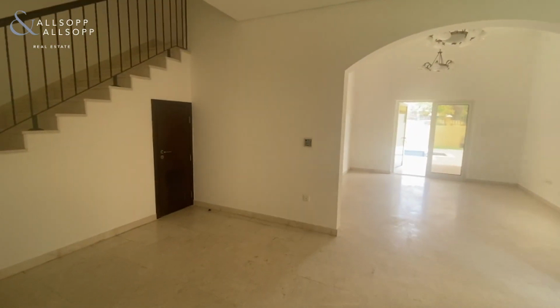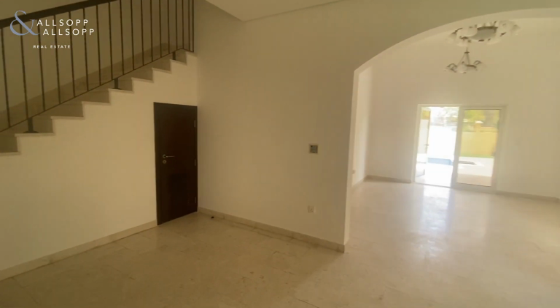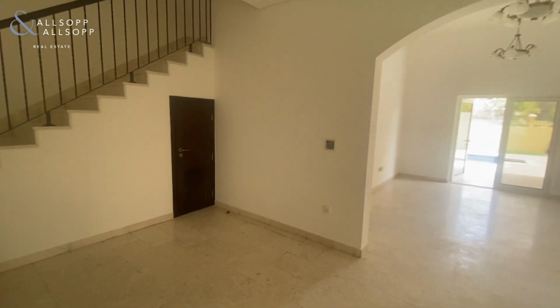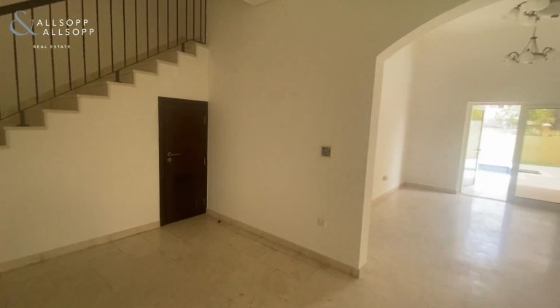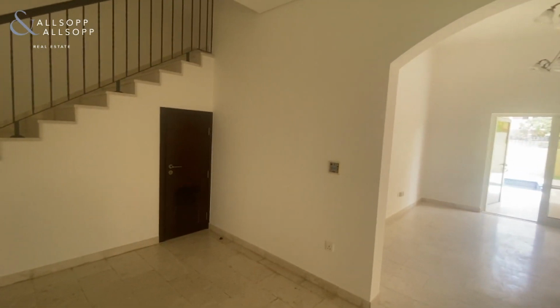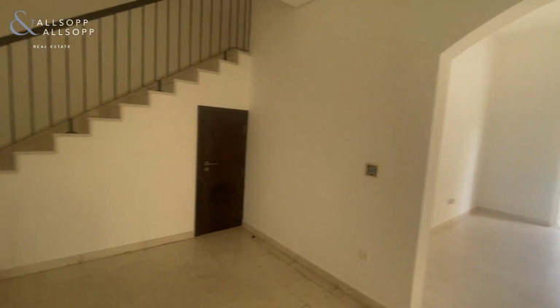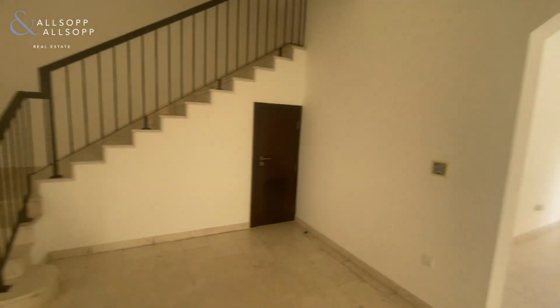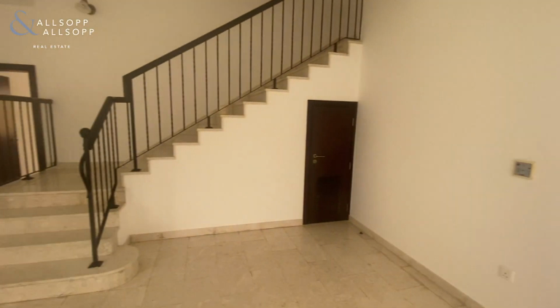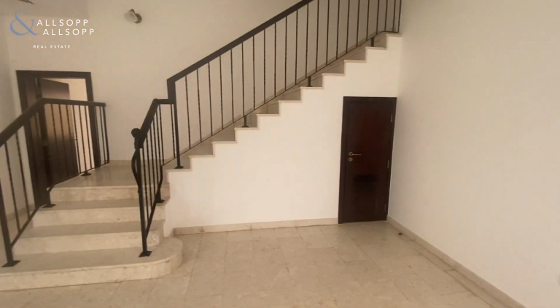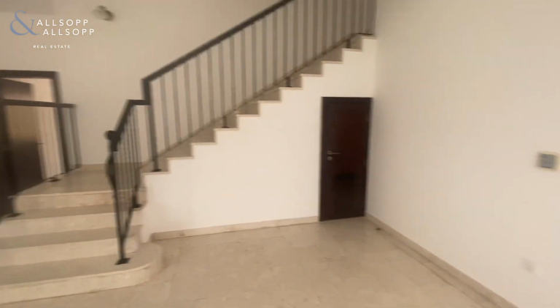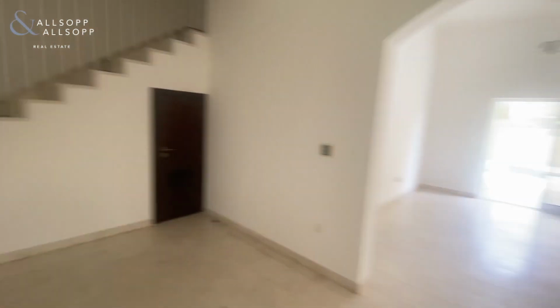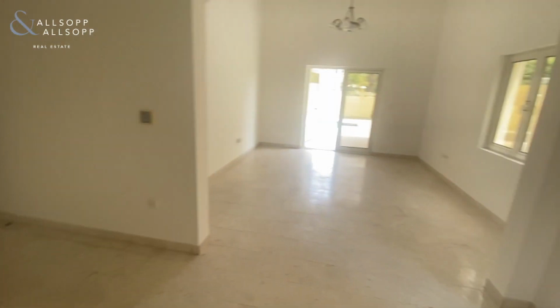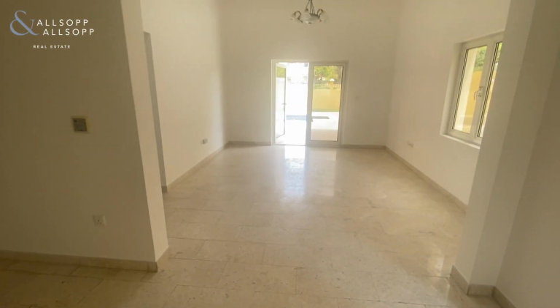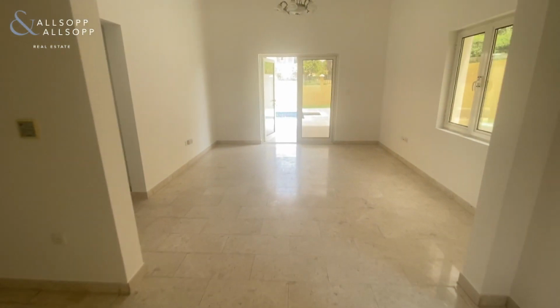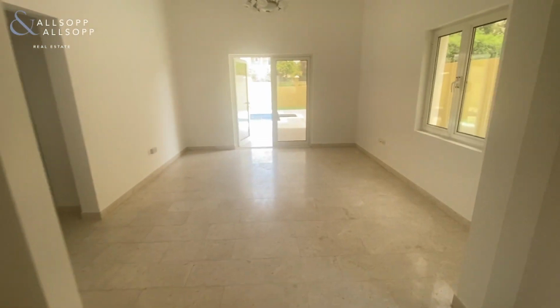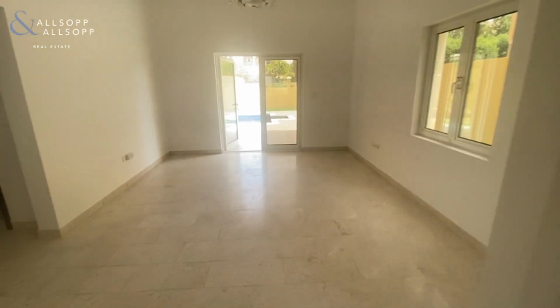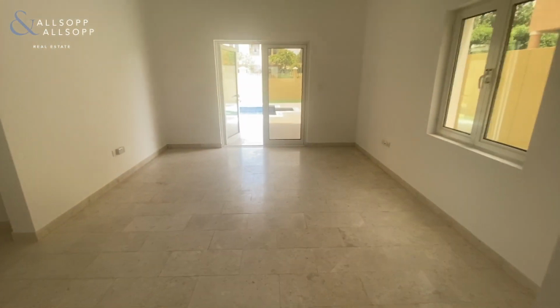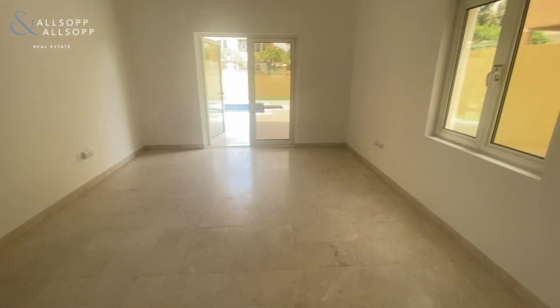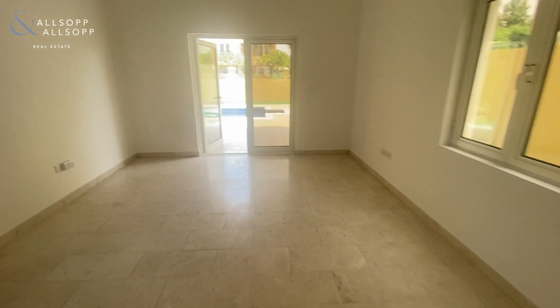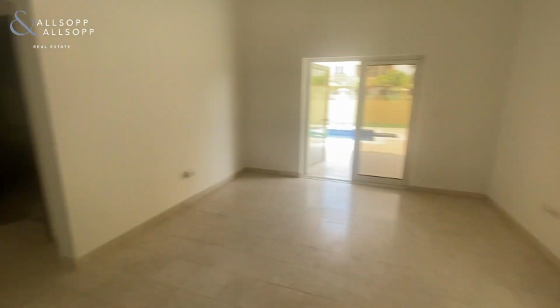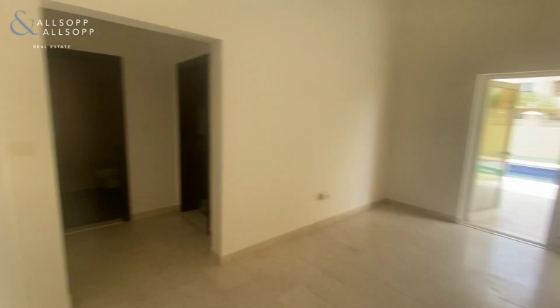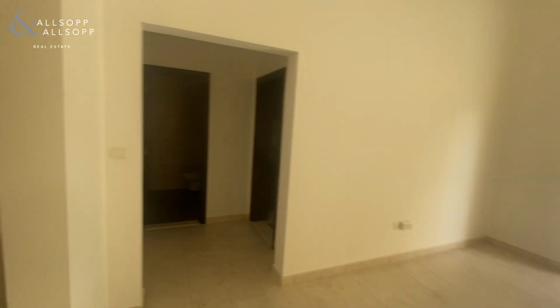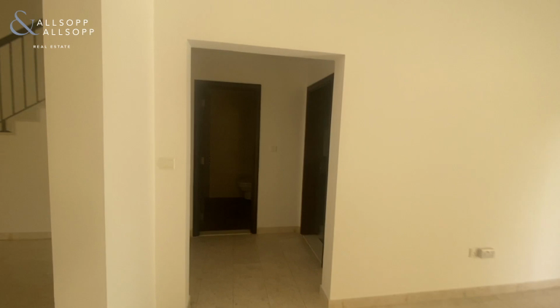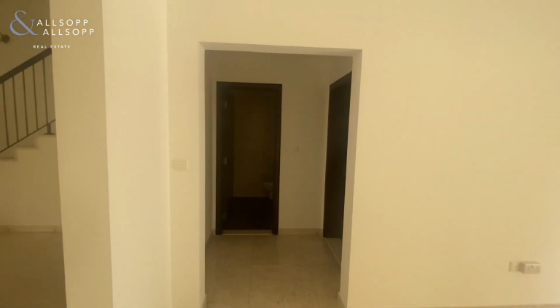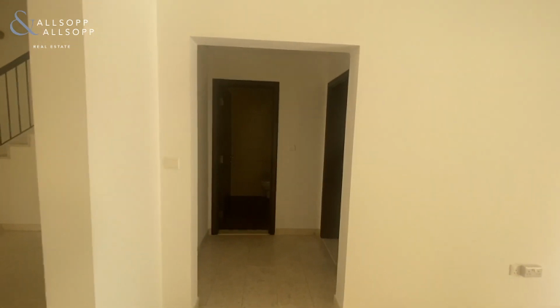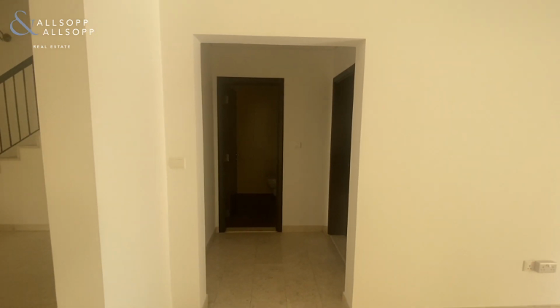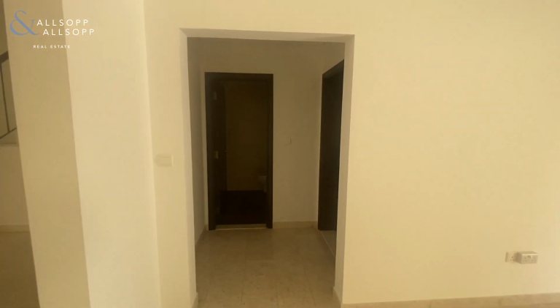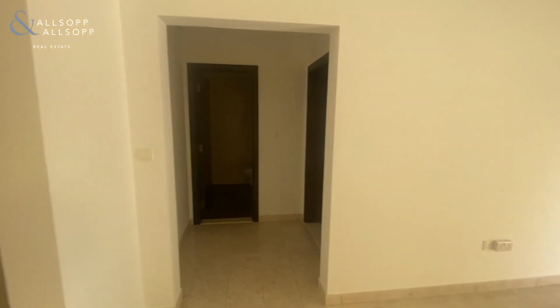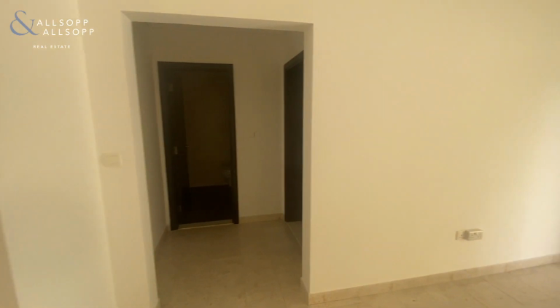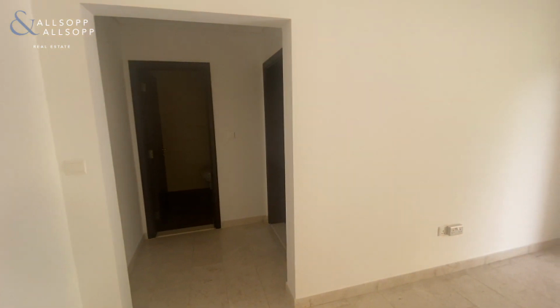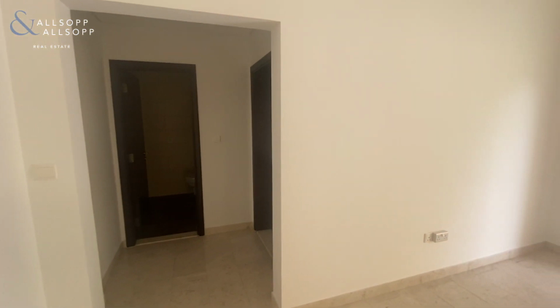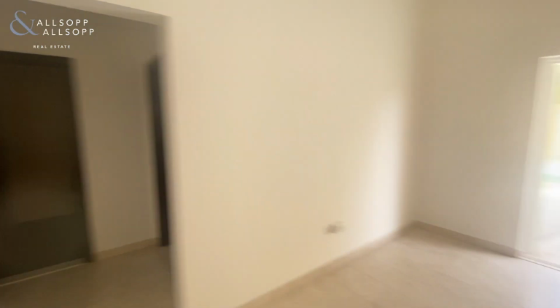You've got some under-stair storage which runs right under the stairs, and then you come through to your dining space with your downstairs guest bathroom and access to the kitchen through that door.